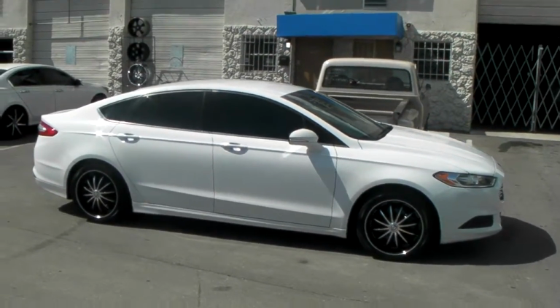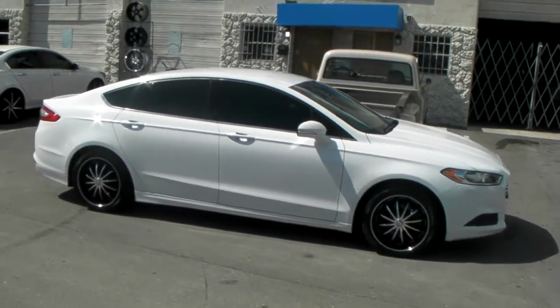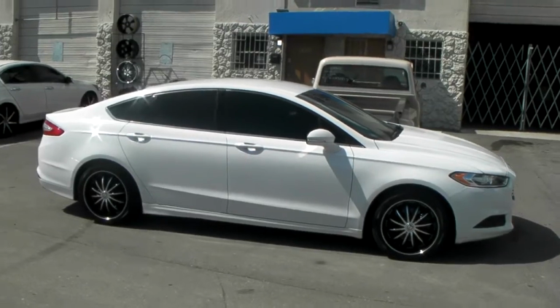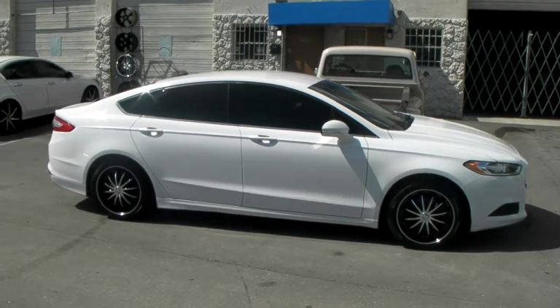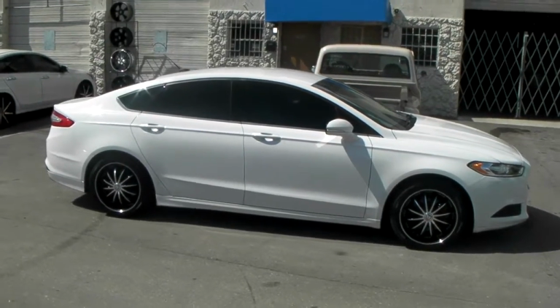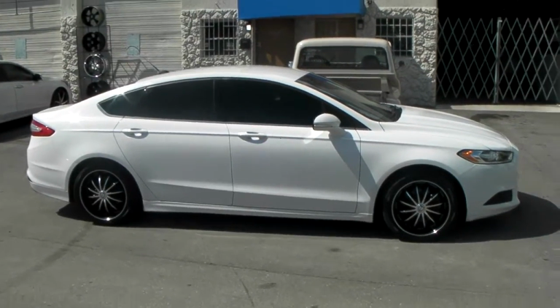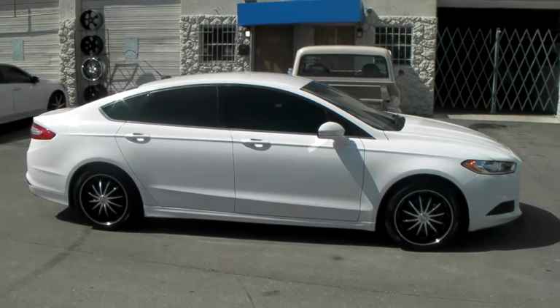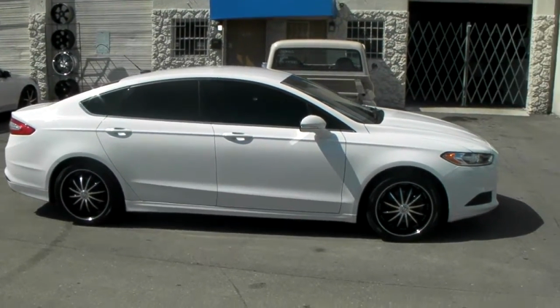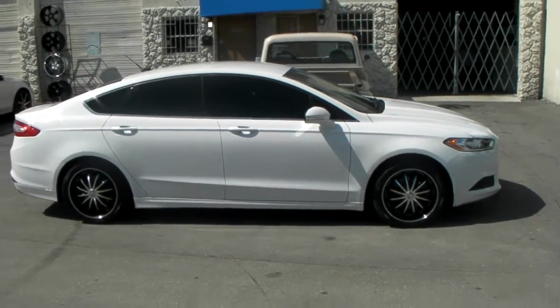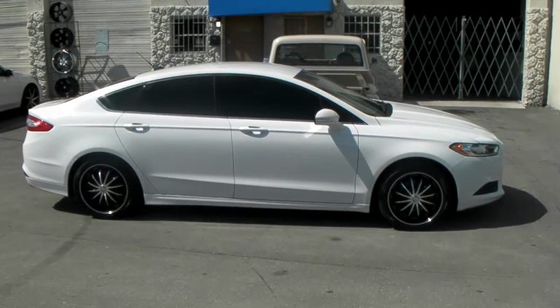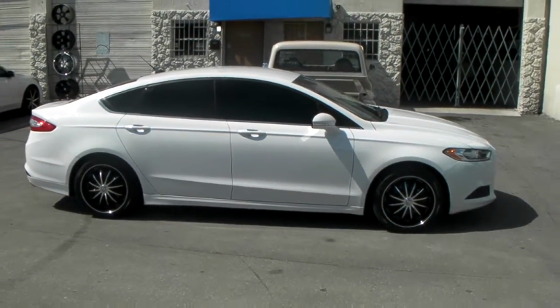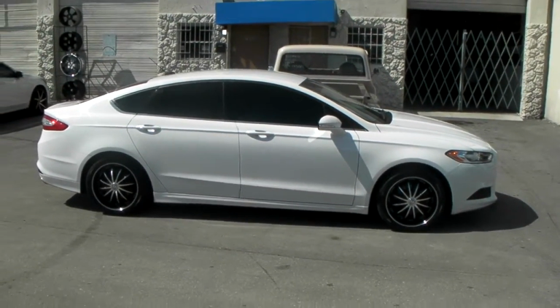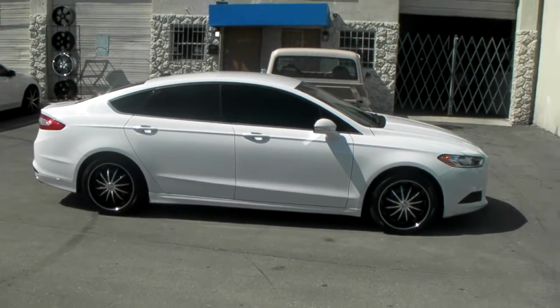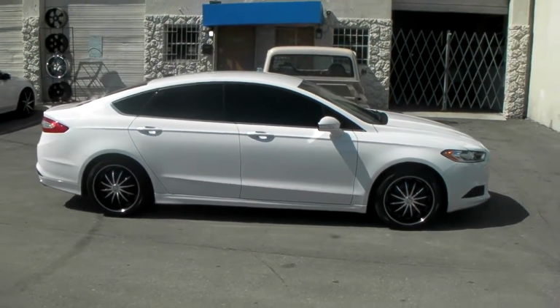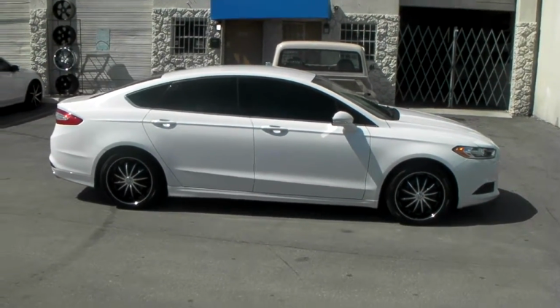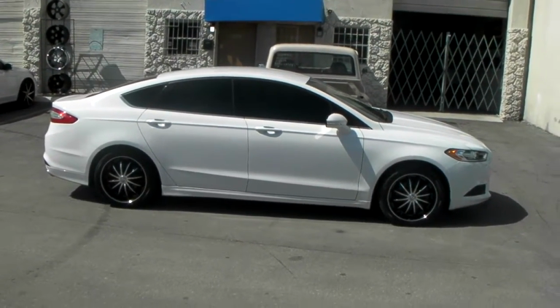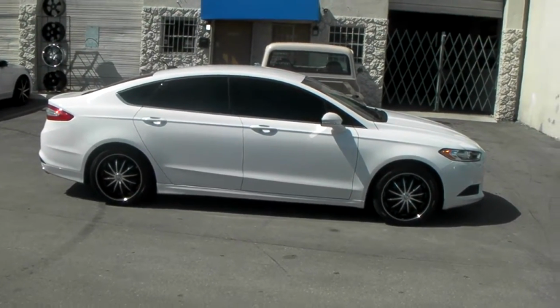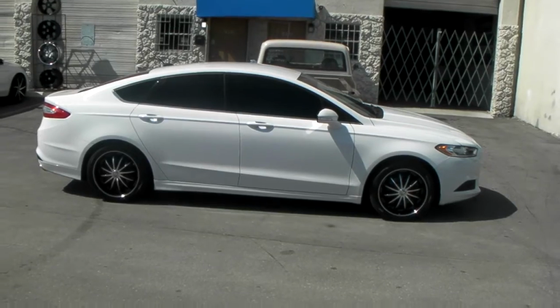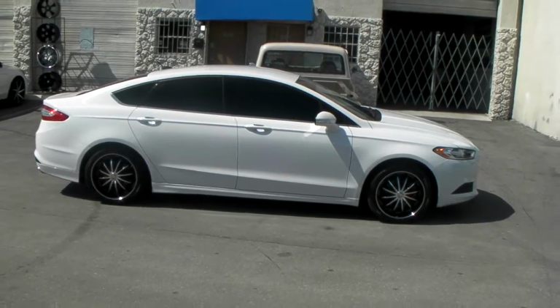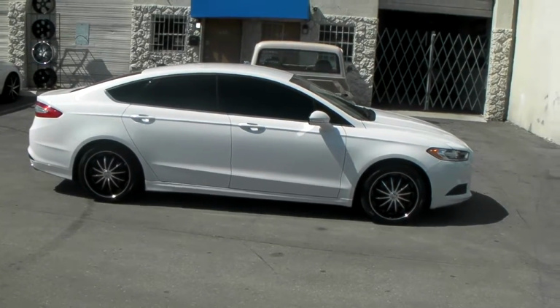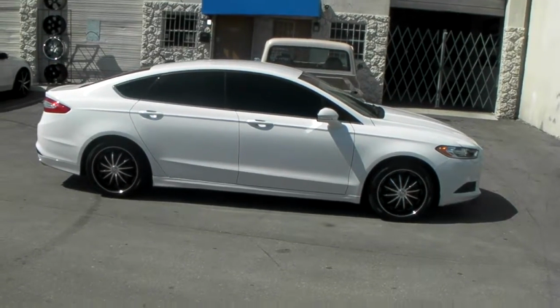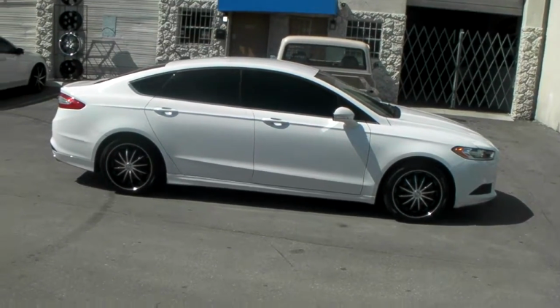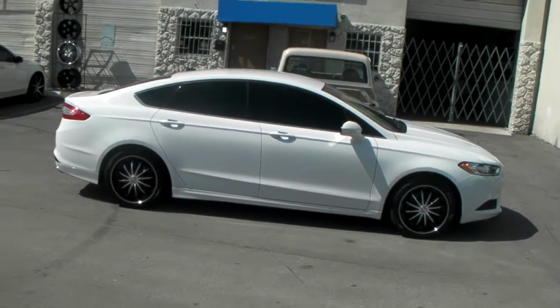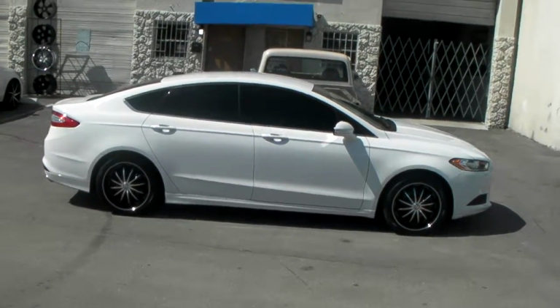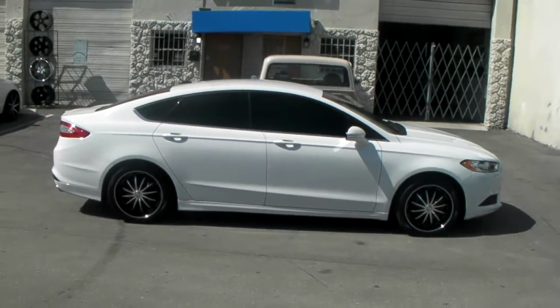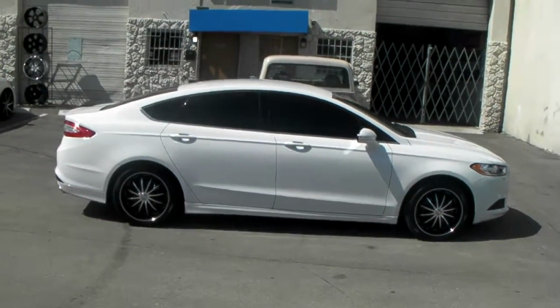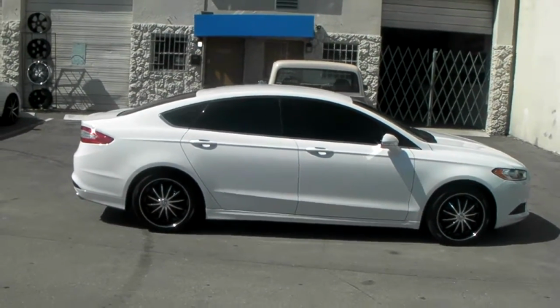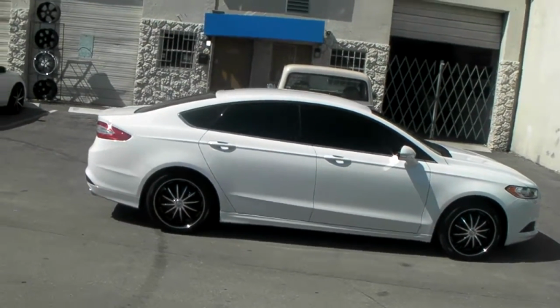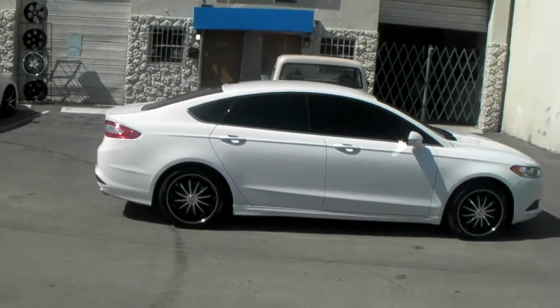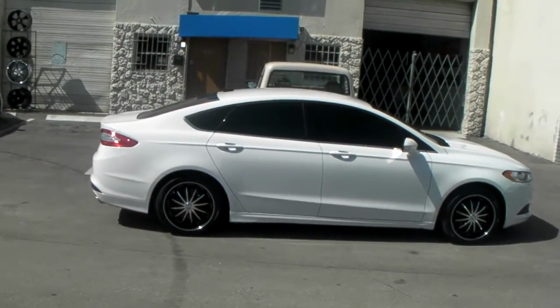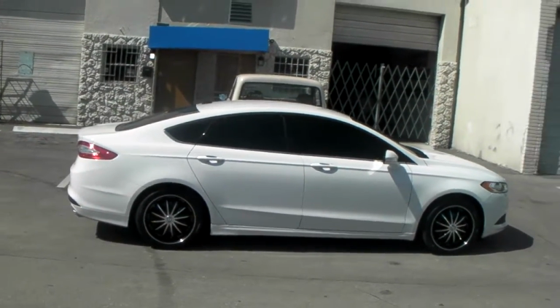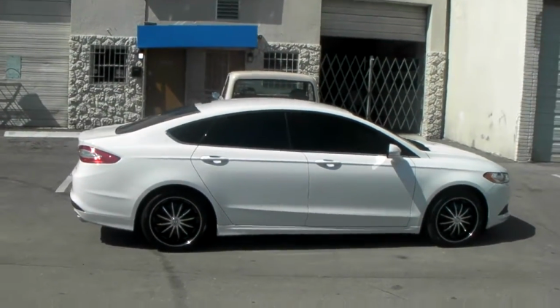It was actually supposed to be a 45 series, but hey, sometimes we just do what they want. It came out really nice on the car. If you're looking for something subtle like an 18-inch wheel, this one is very nice.